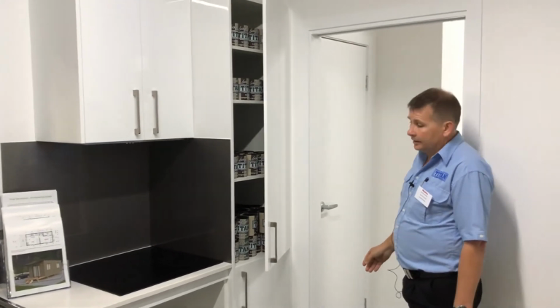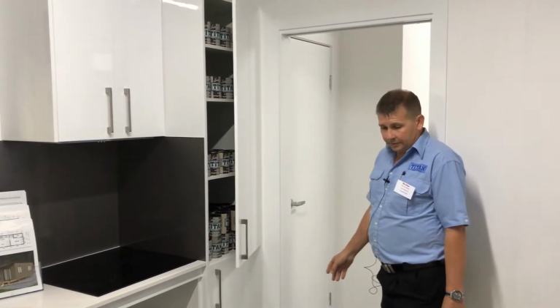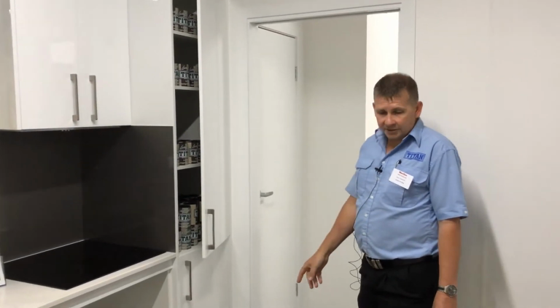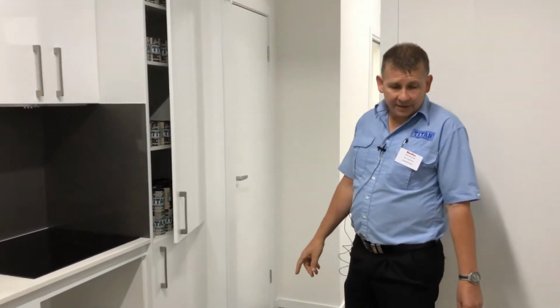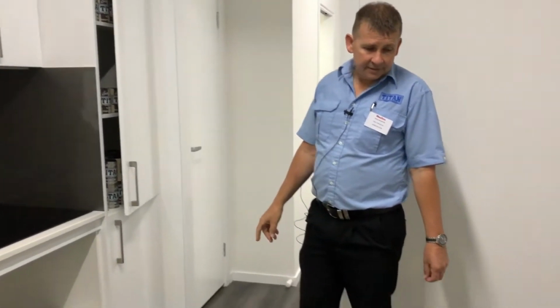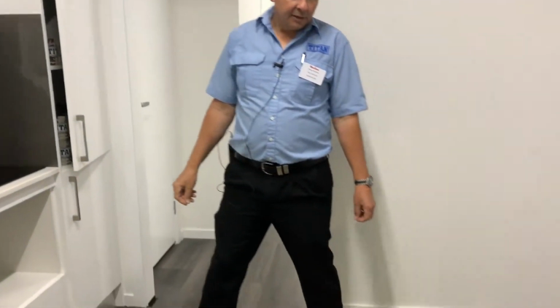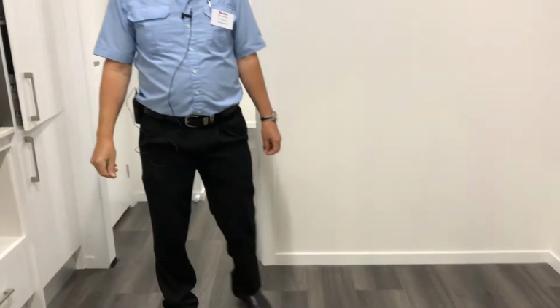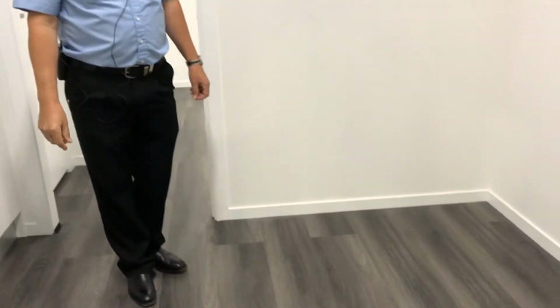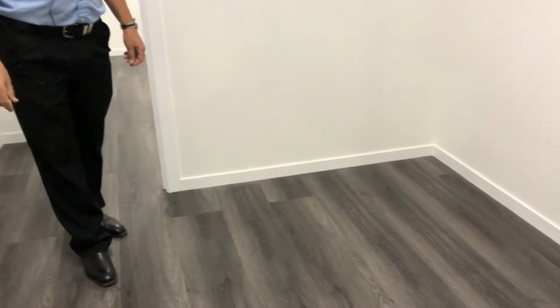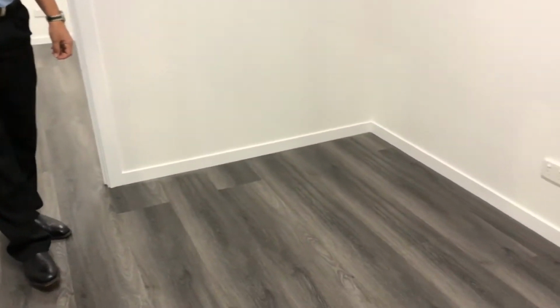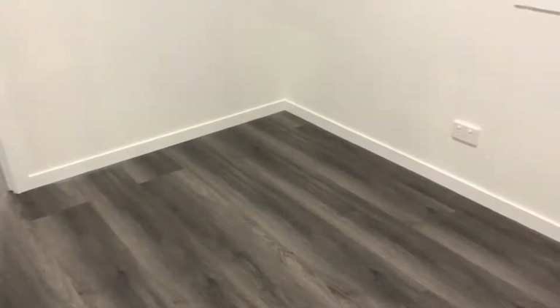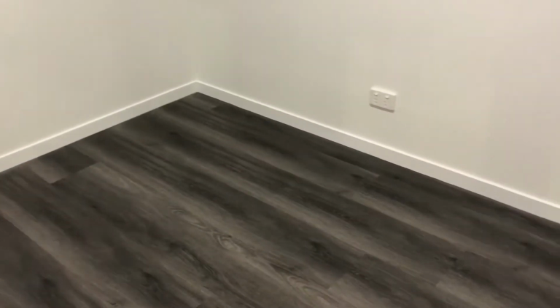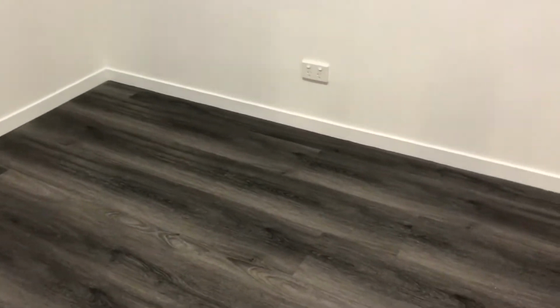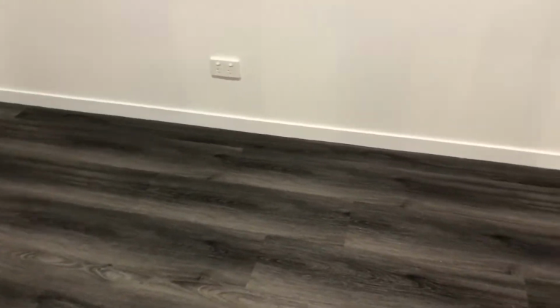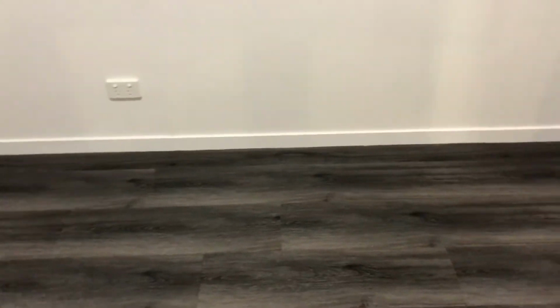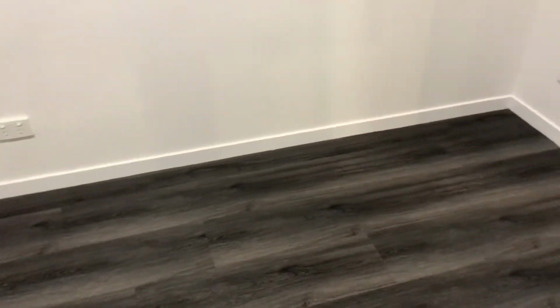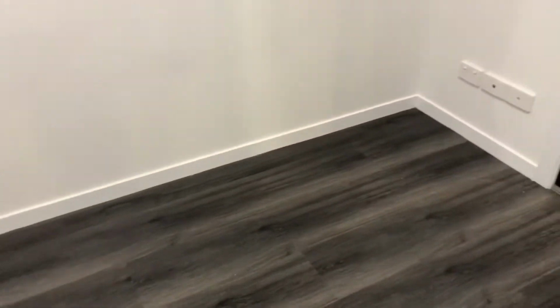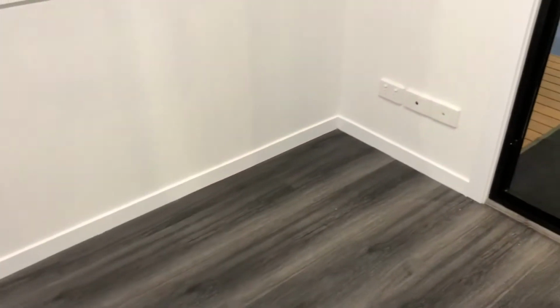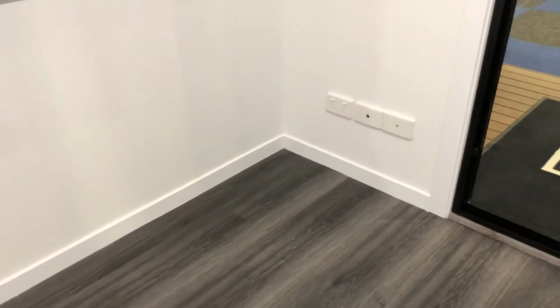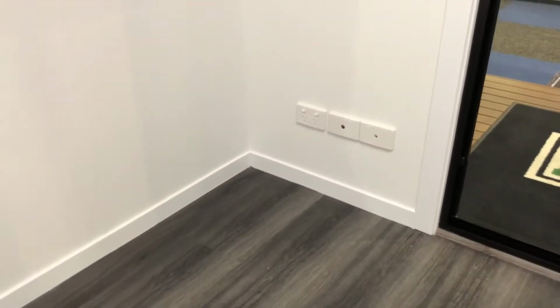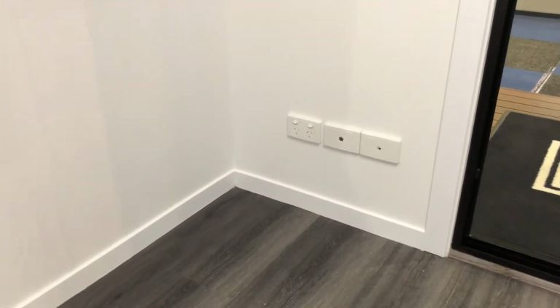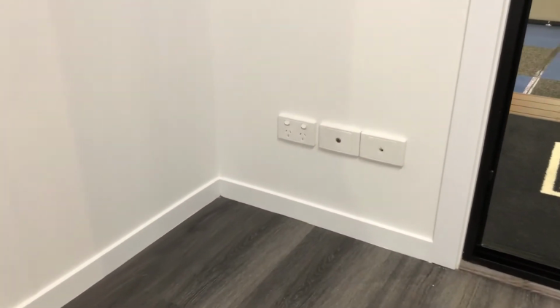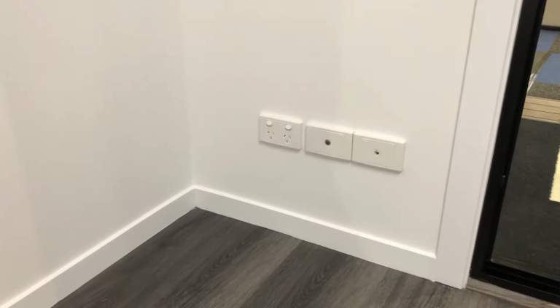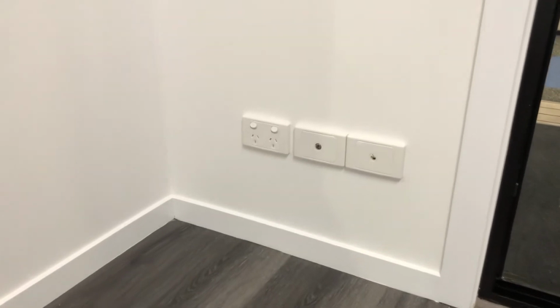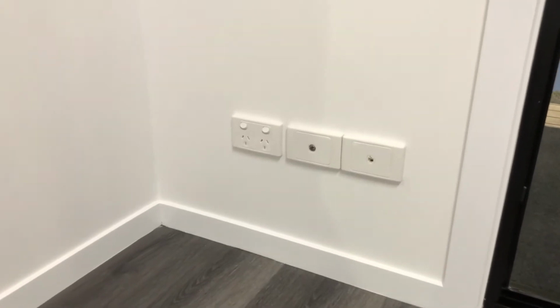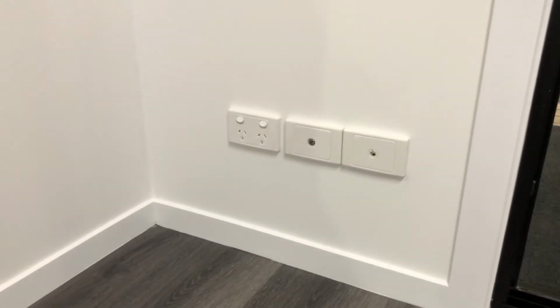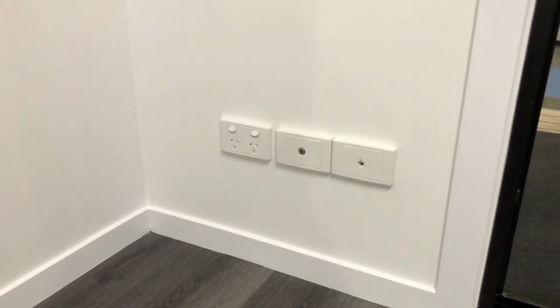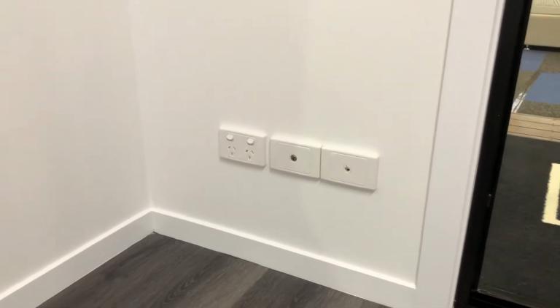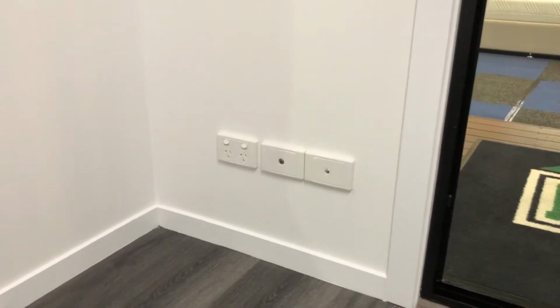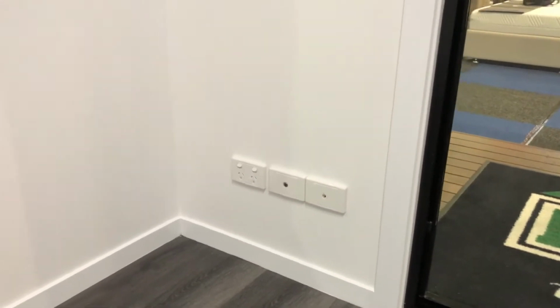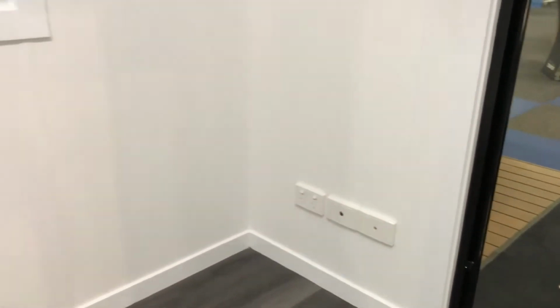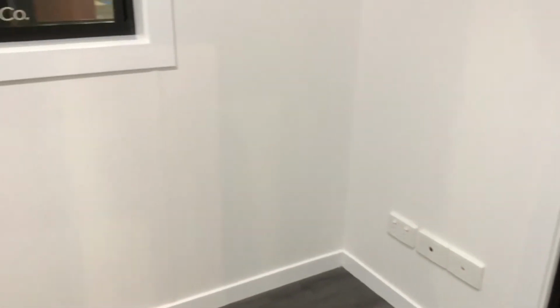We've got a nice laminate clip-lock flooring for ease of cleaning and scratch resistance. Double GPOs everywhere, already pre-wired with your TV and phone line, and smoke alarms.